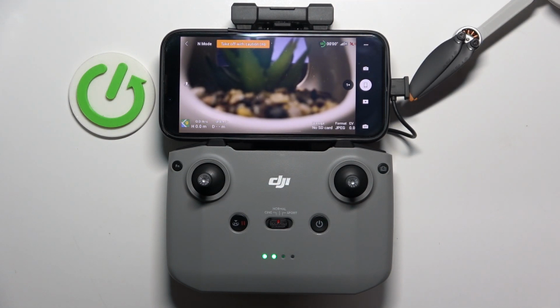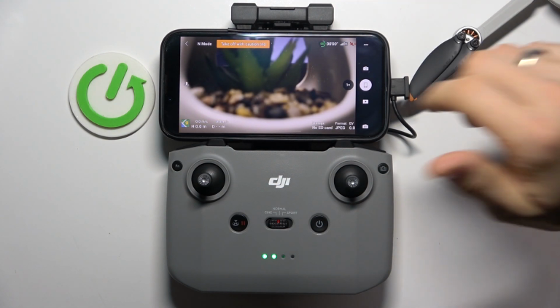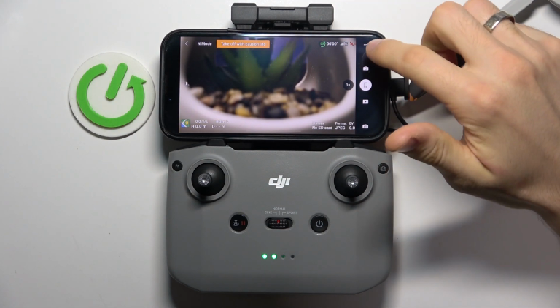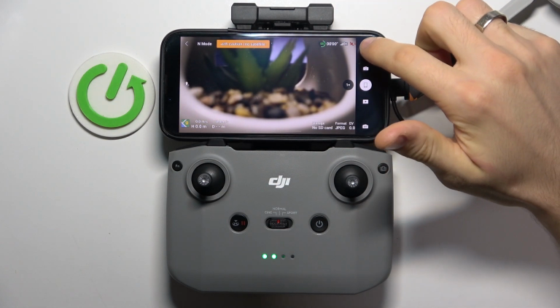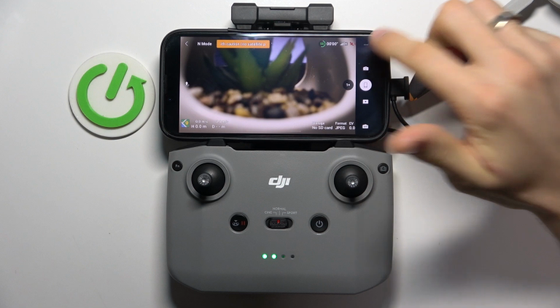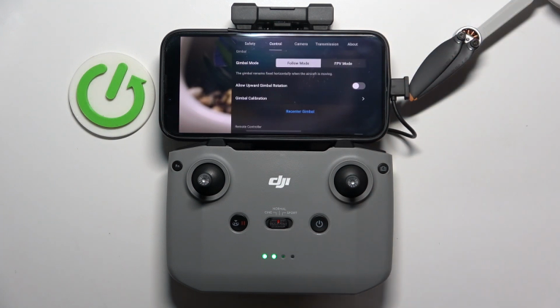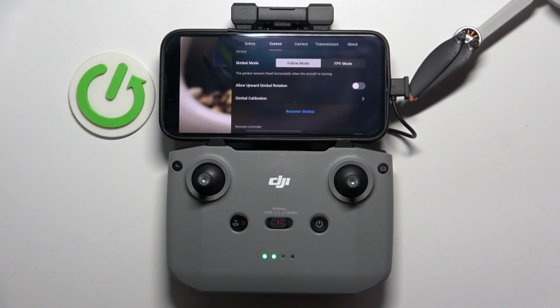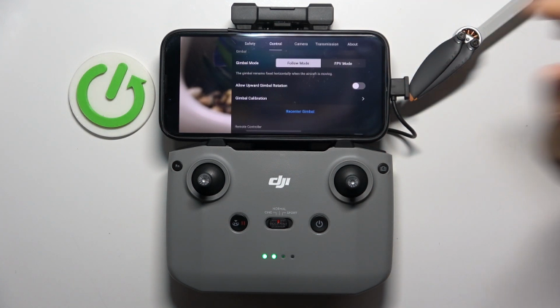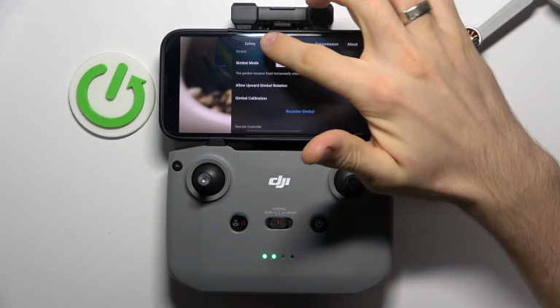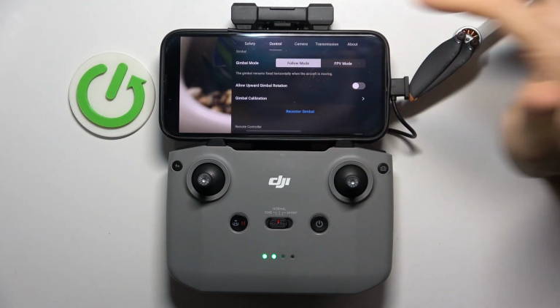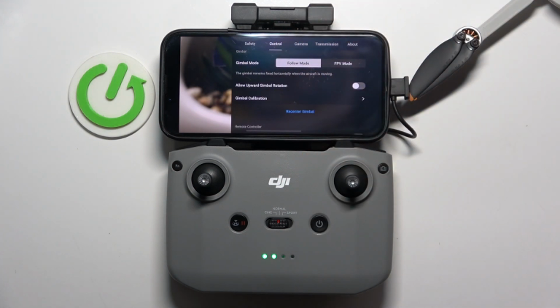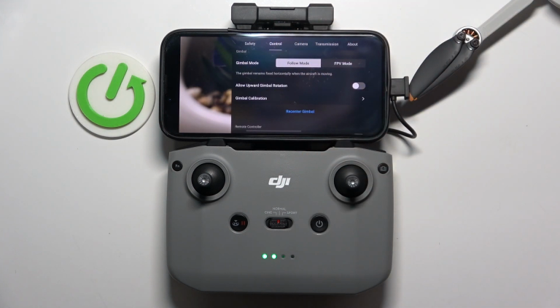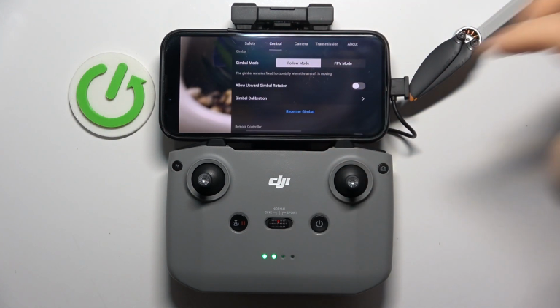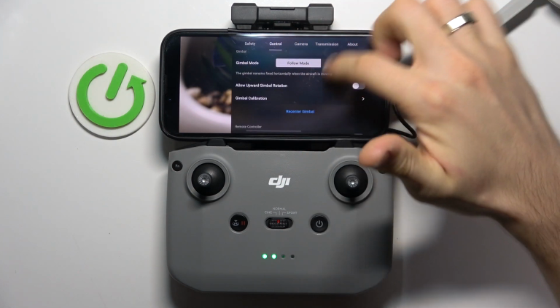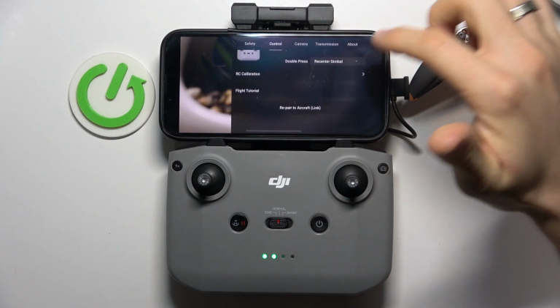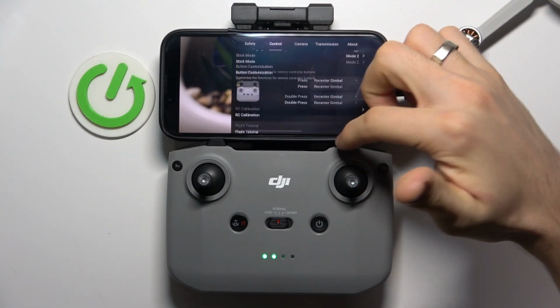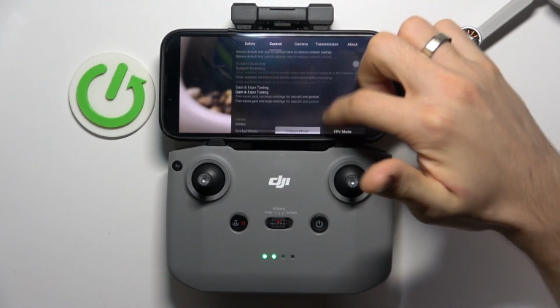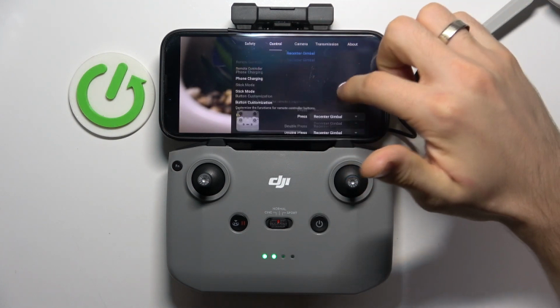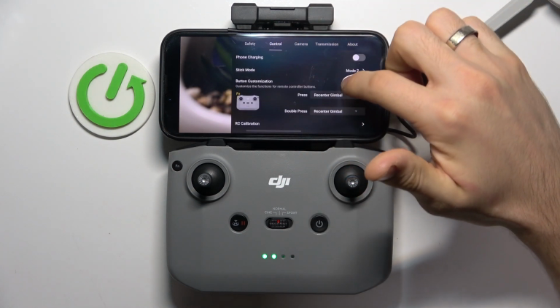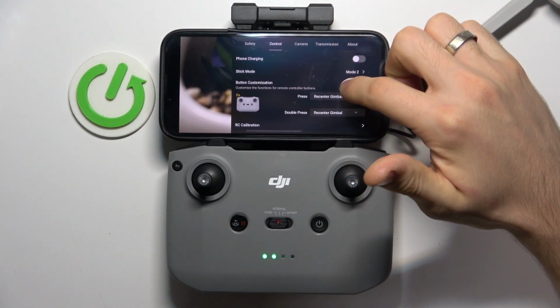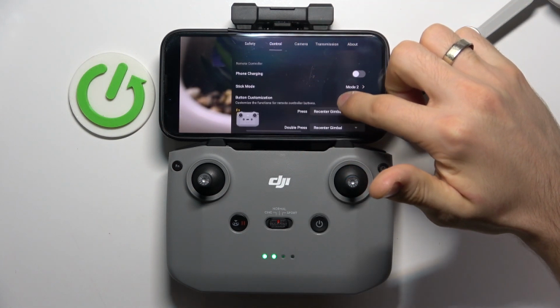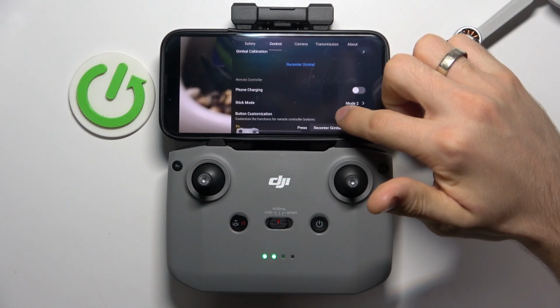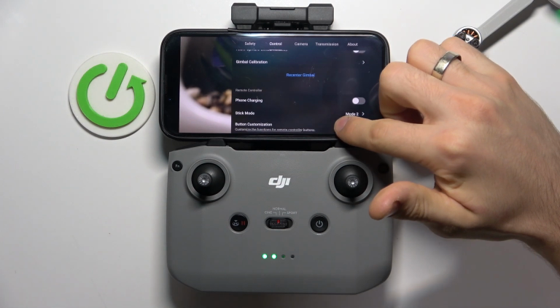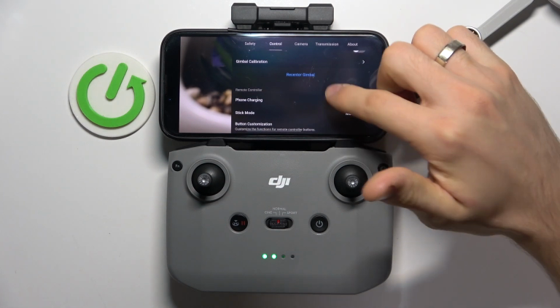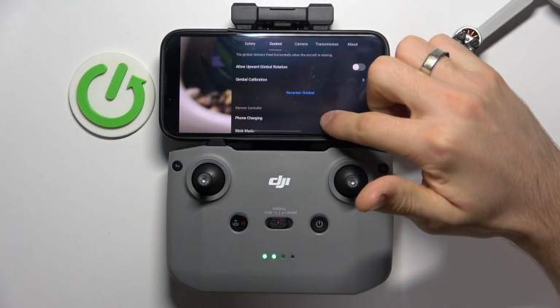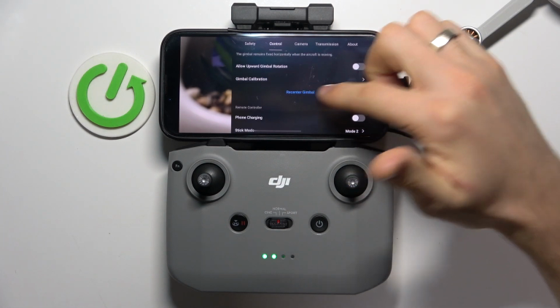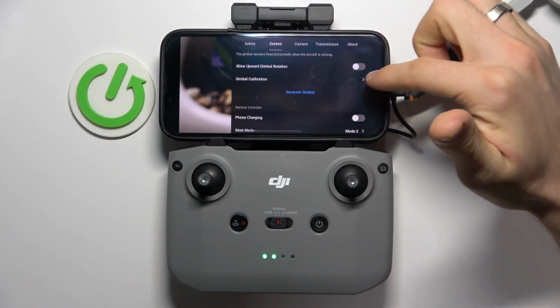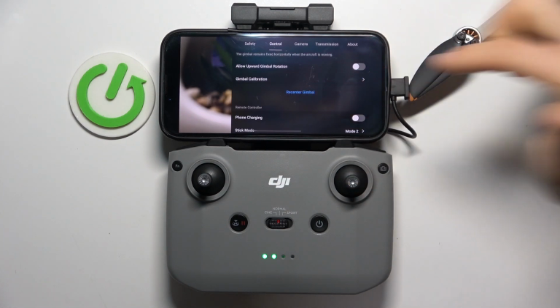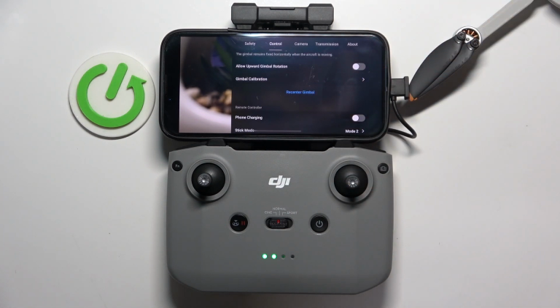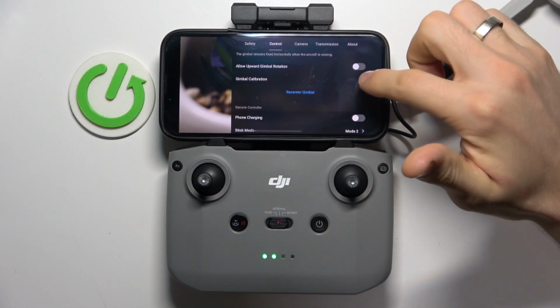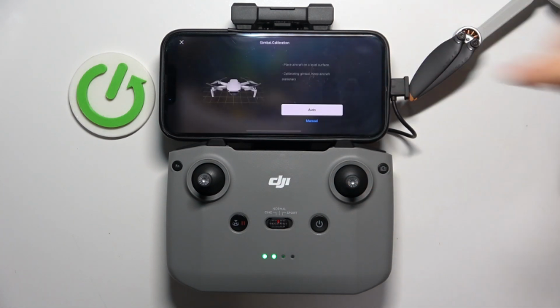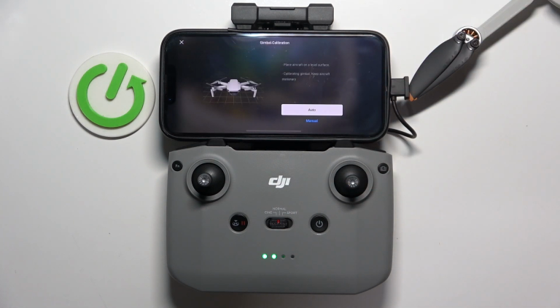Firstly, click on the 3D button, then click CTRL tab. Scroll down and here you will see gimbal calibration. Click on it.